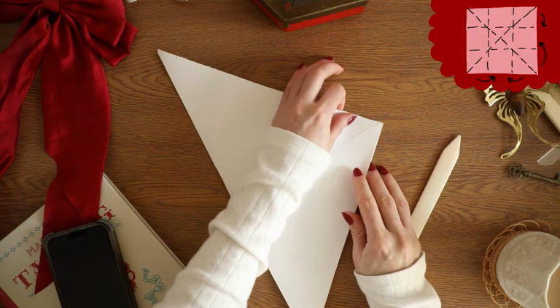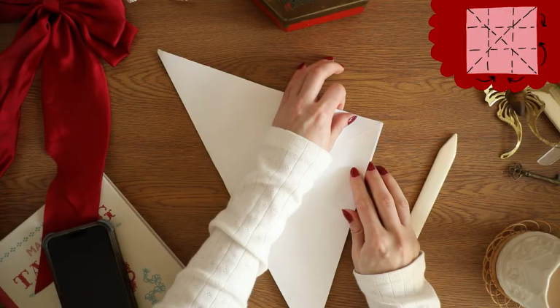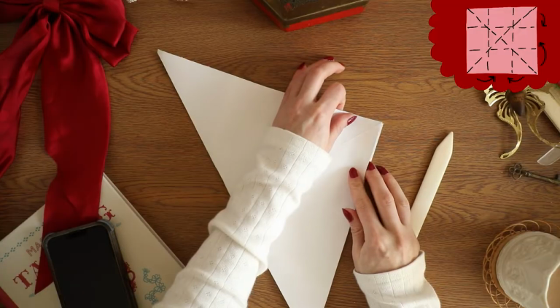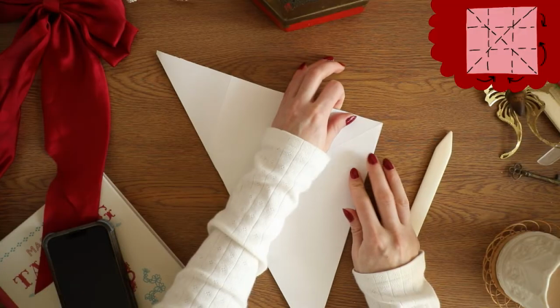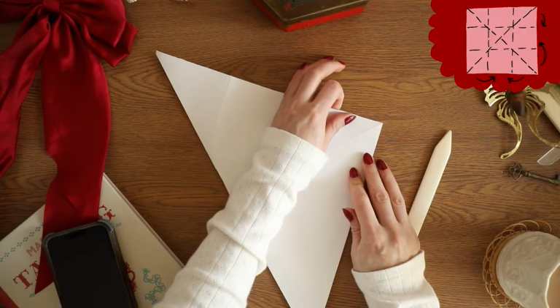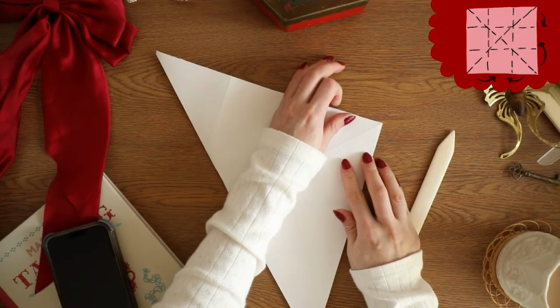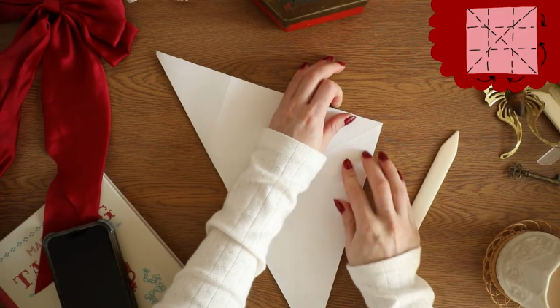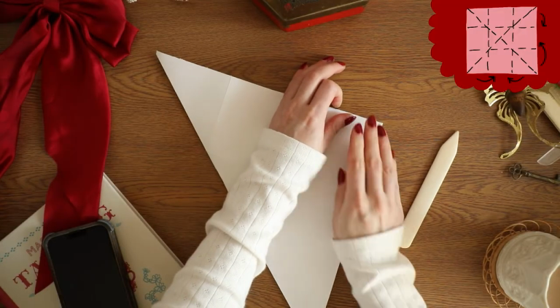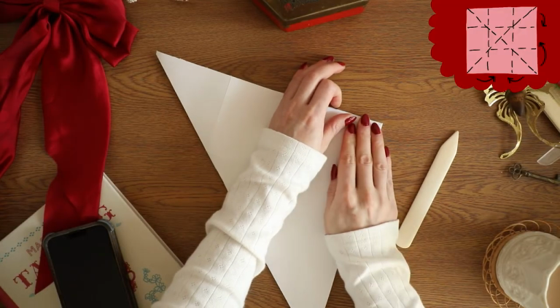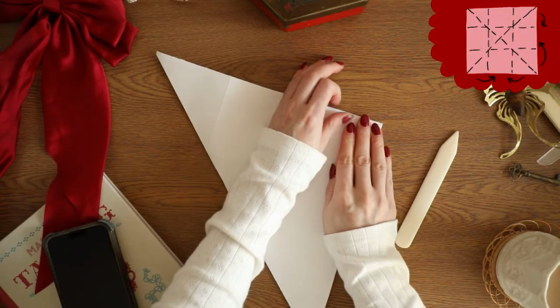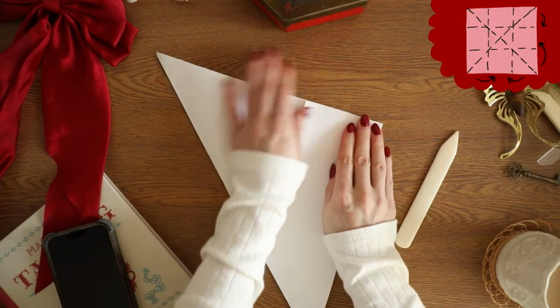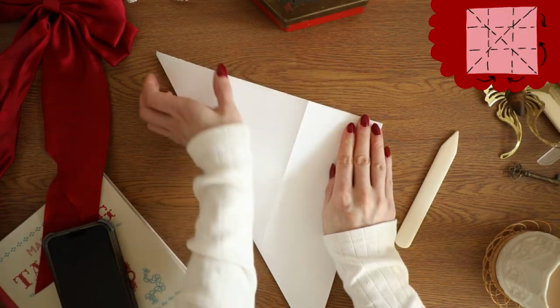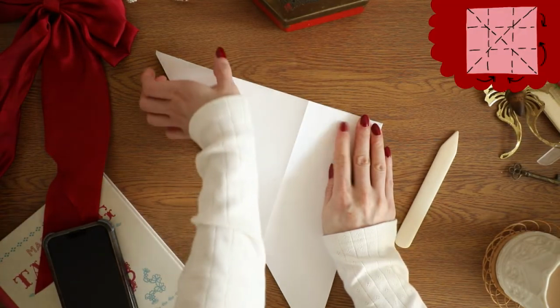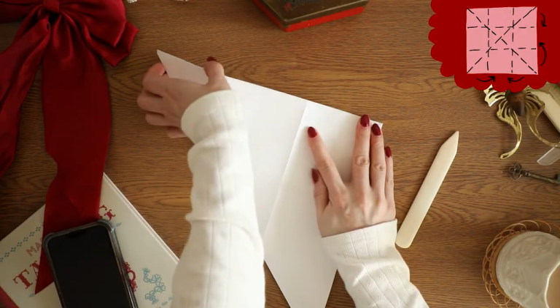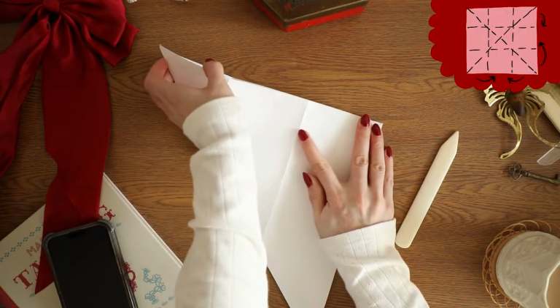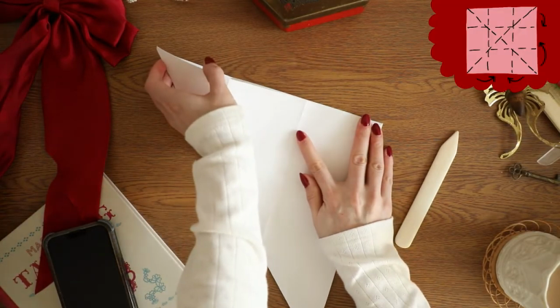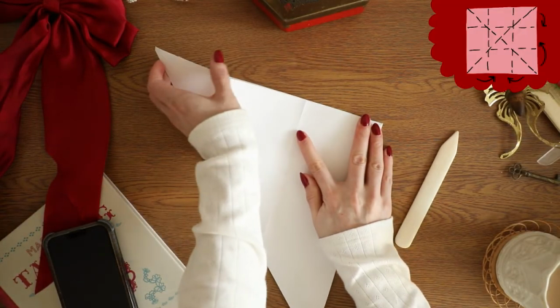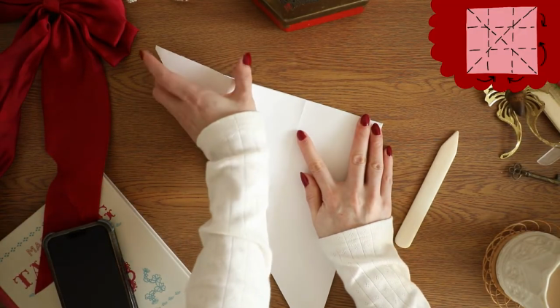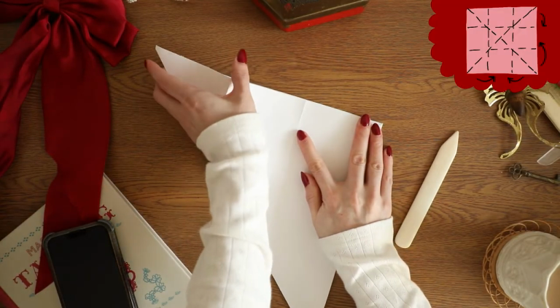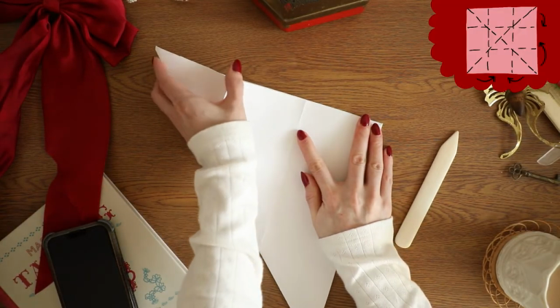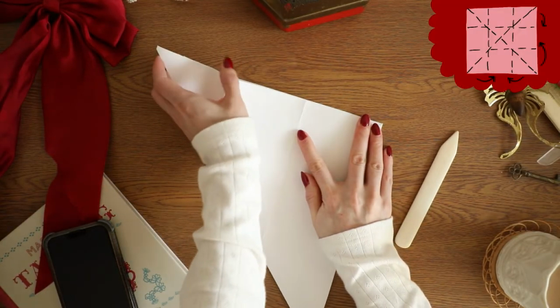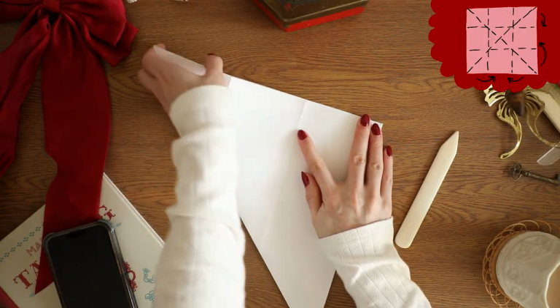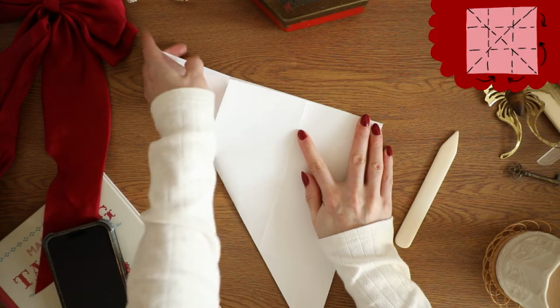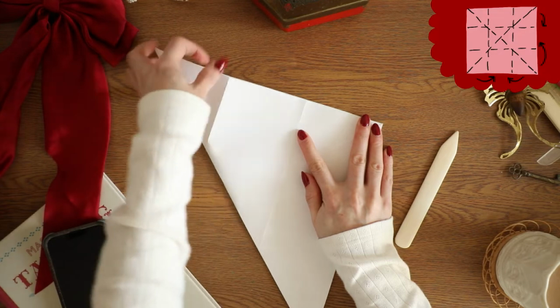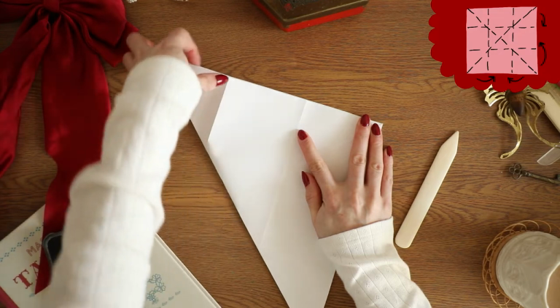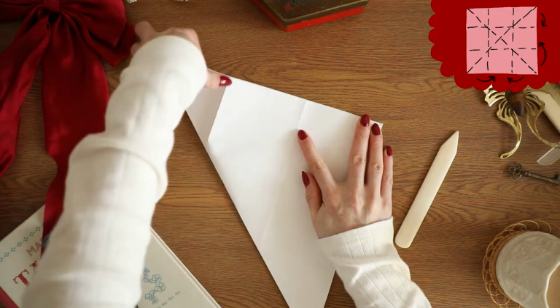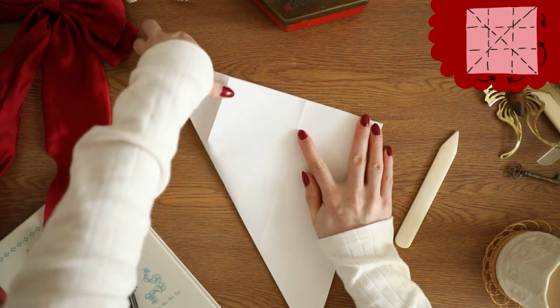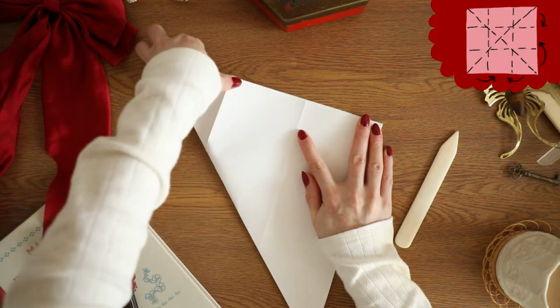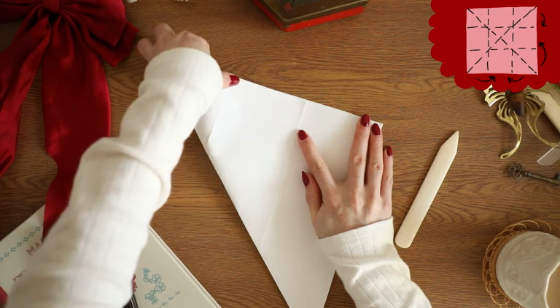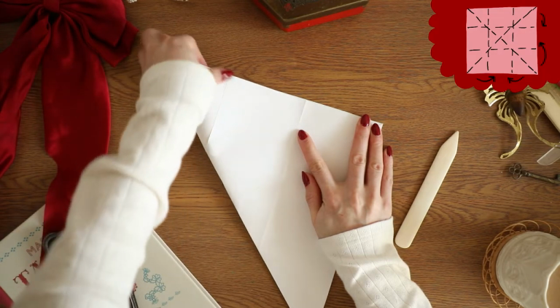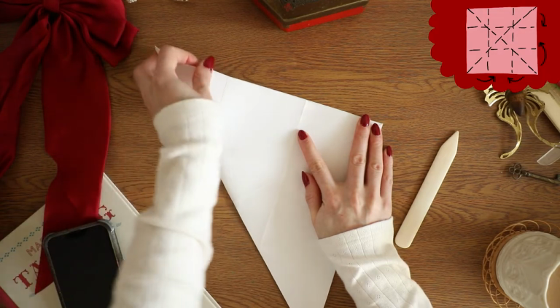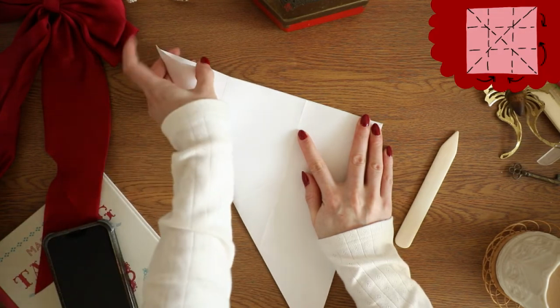If you mess up, that's okay. Take your time and make sure you do it right, because if you mess up on these pre-folds, it's going to bite you later on.